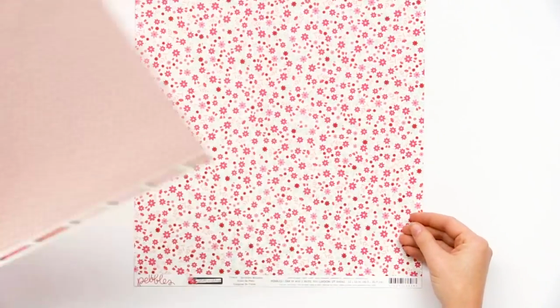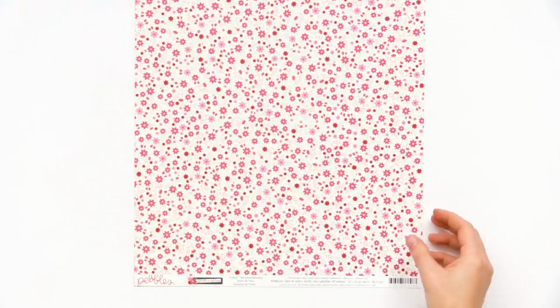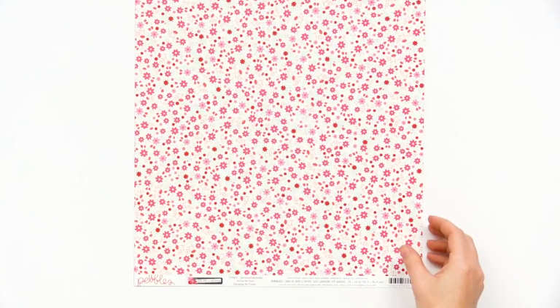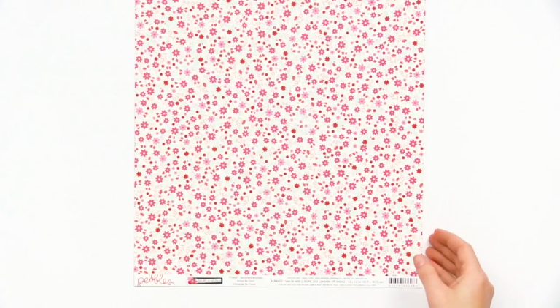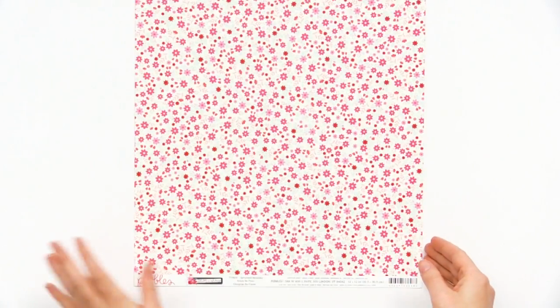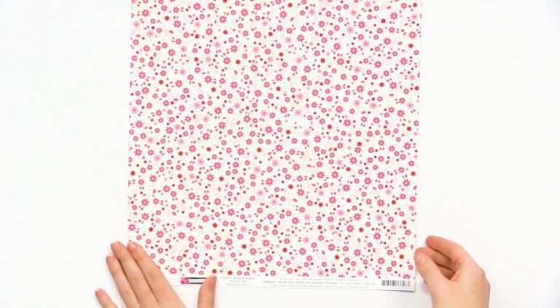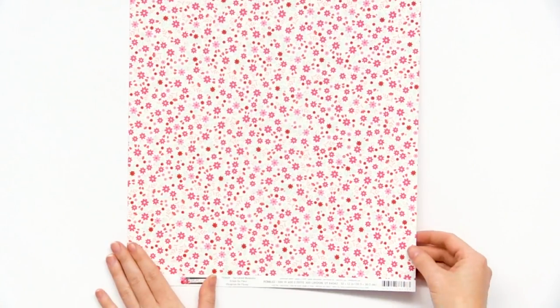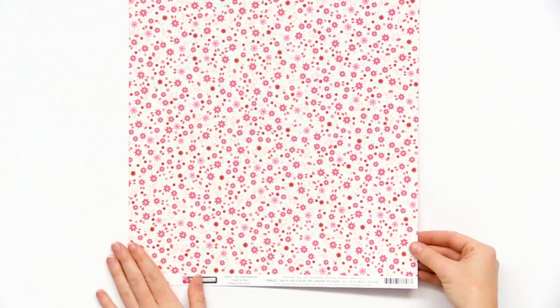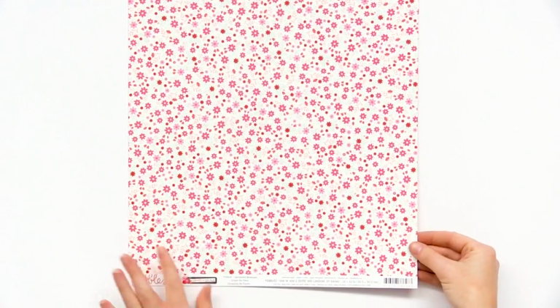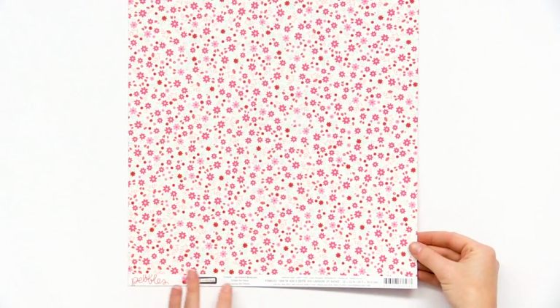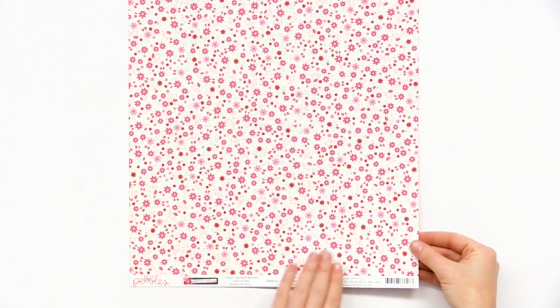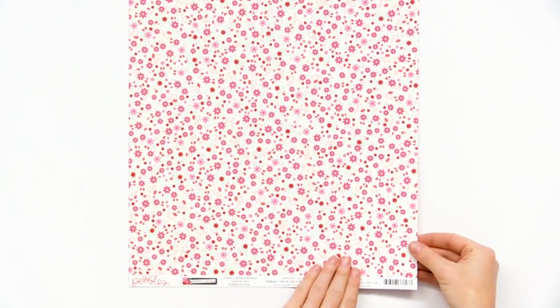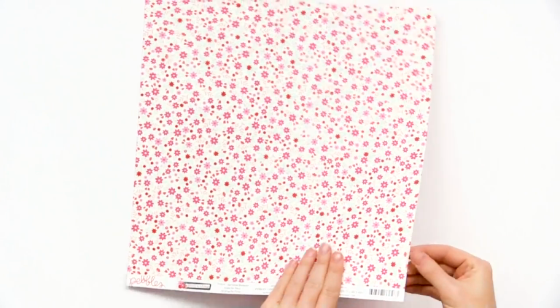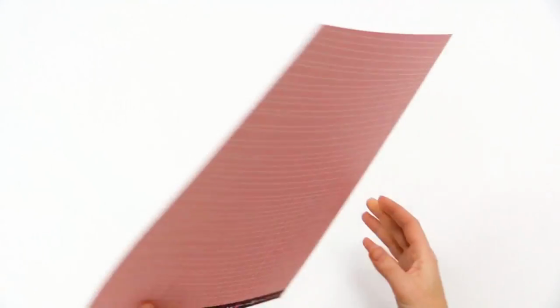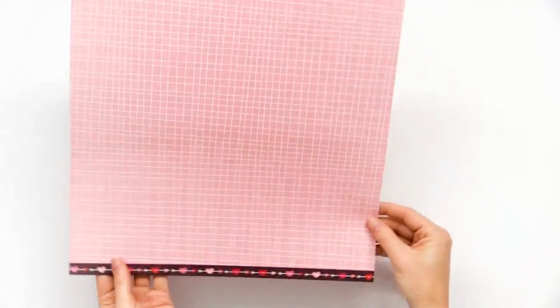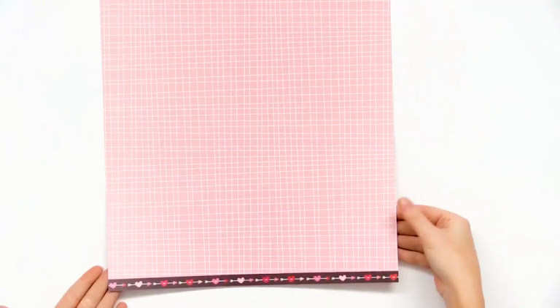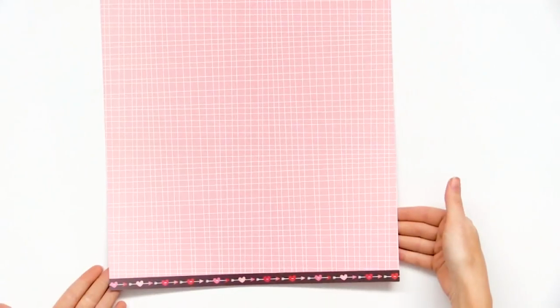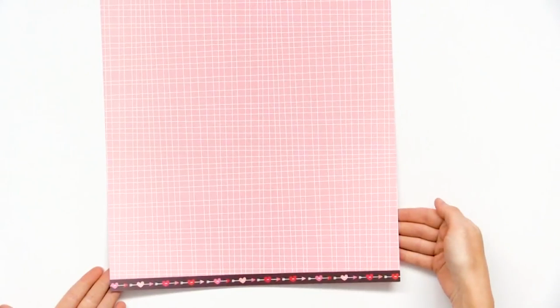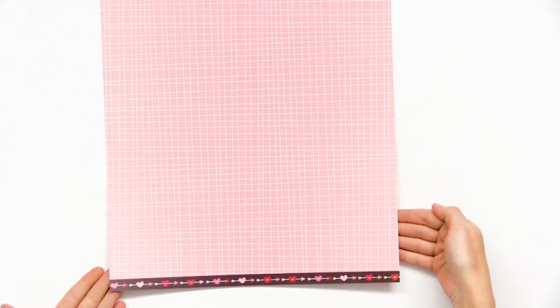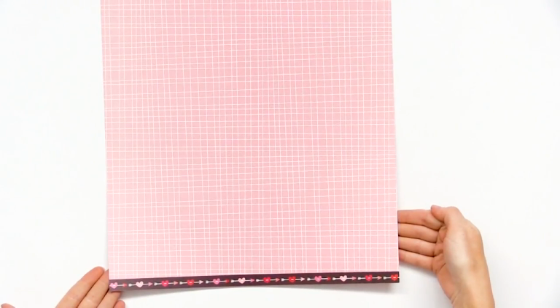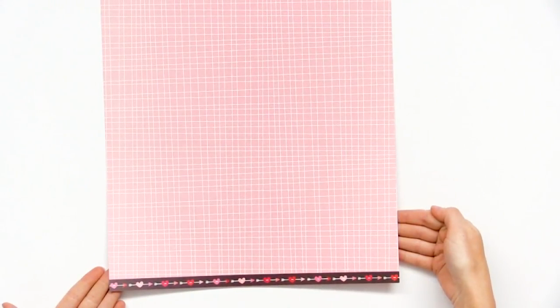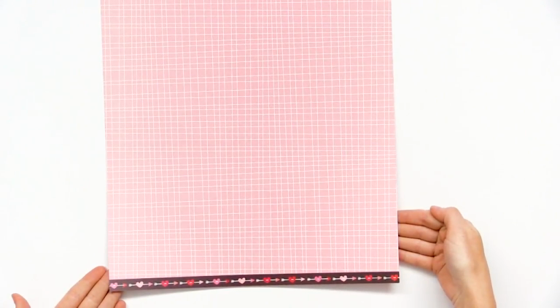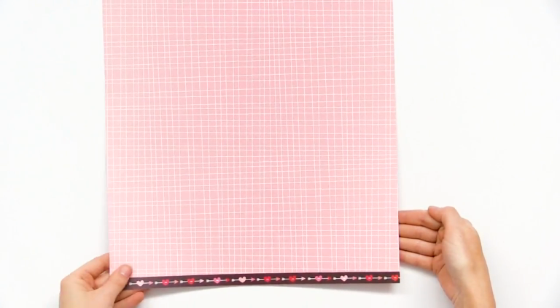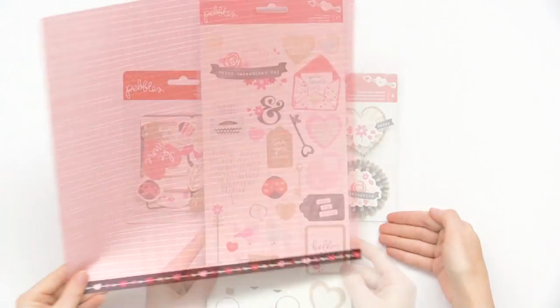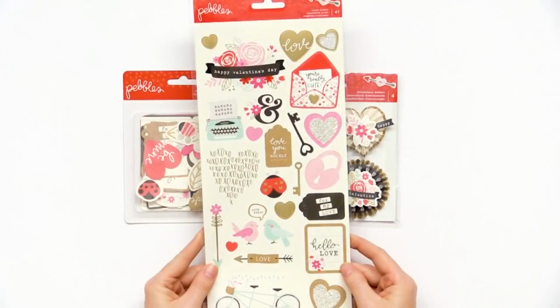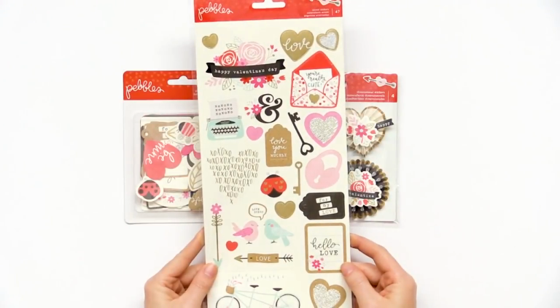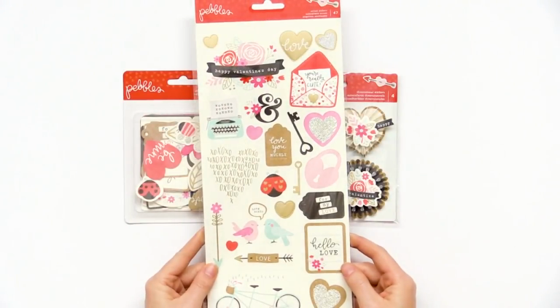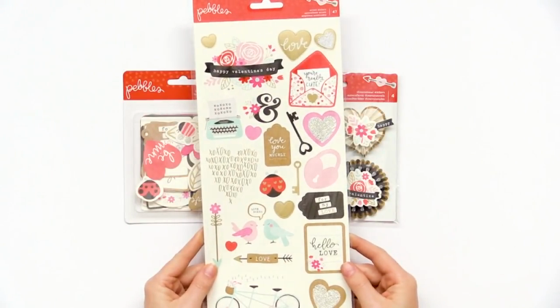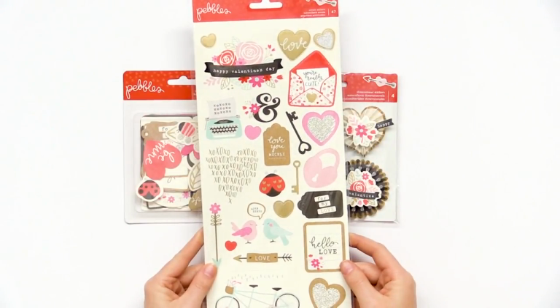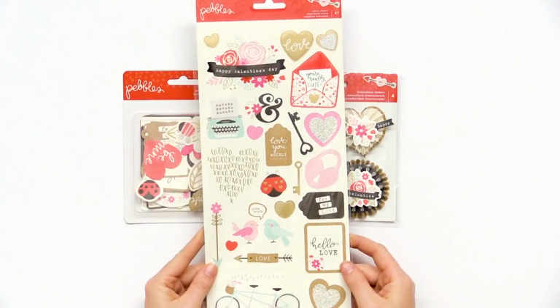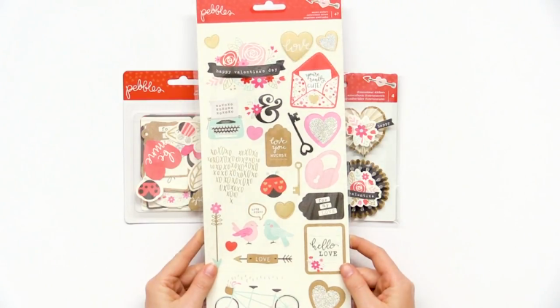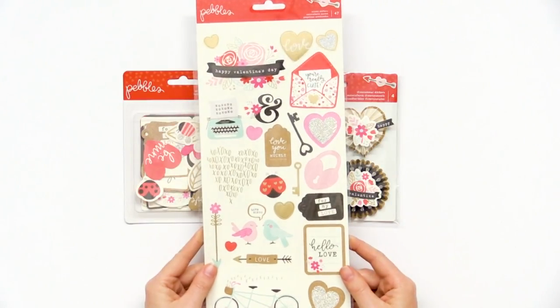Lastly, we have the 12x12 Sprinkled Blossoms page with a really nice grid line color on the back. This collection also has a variety of fun extras.